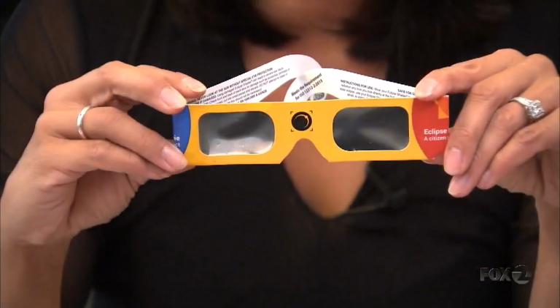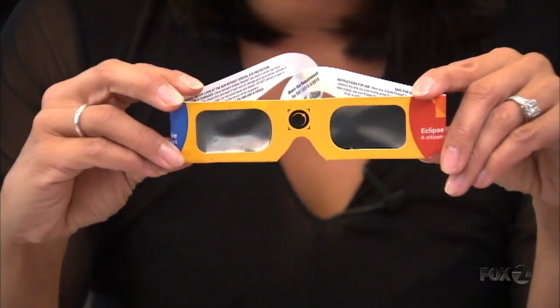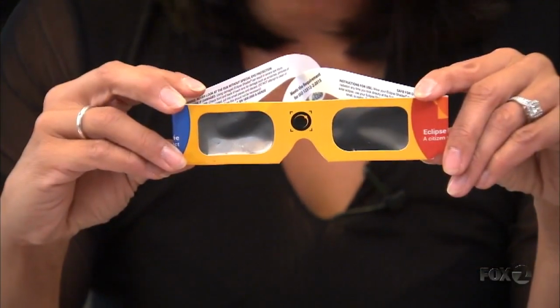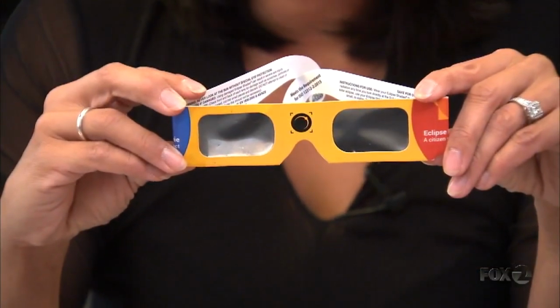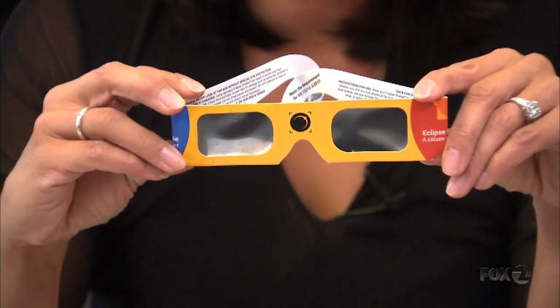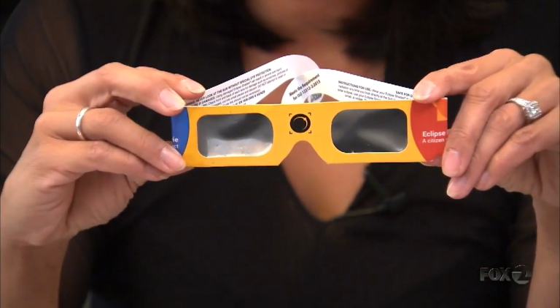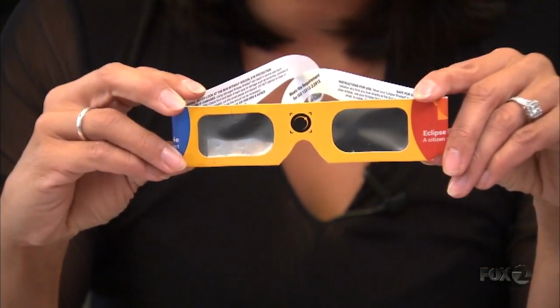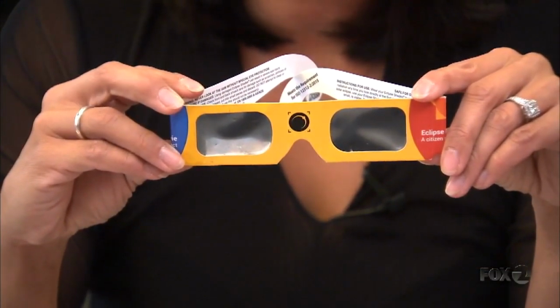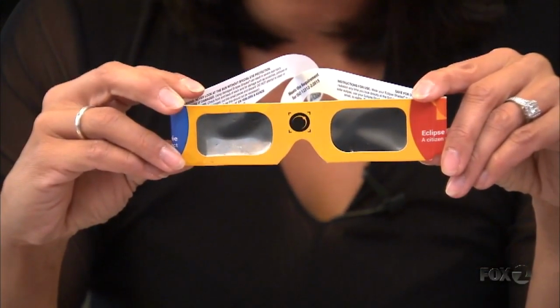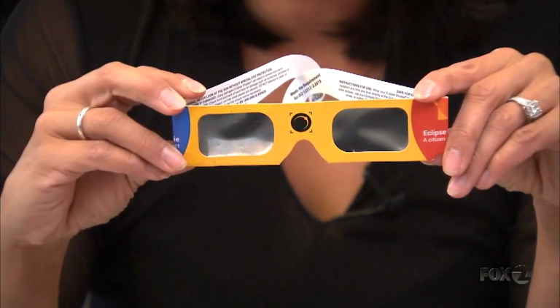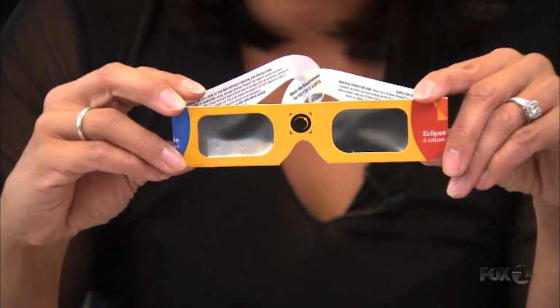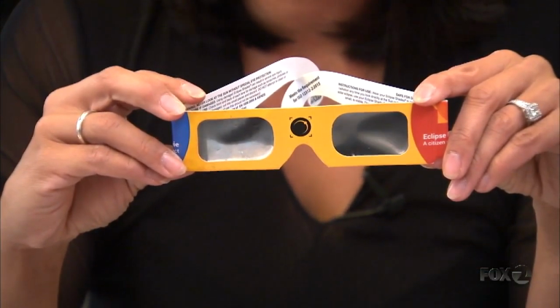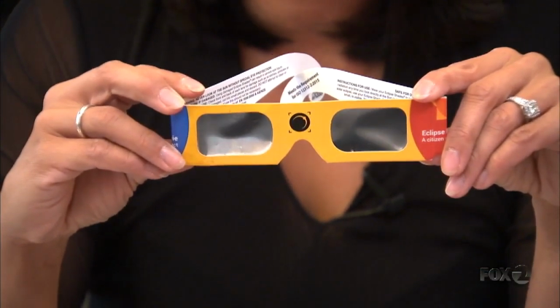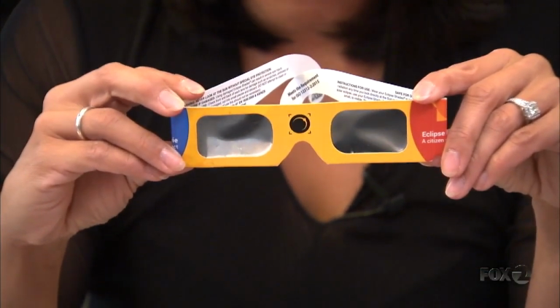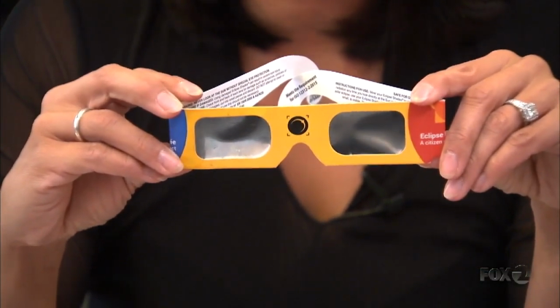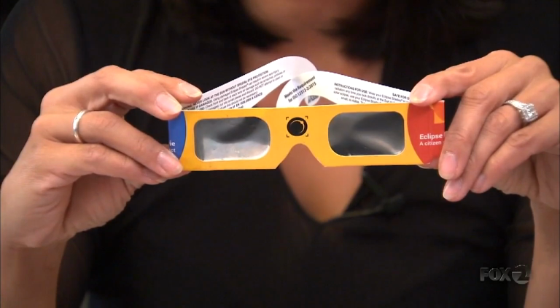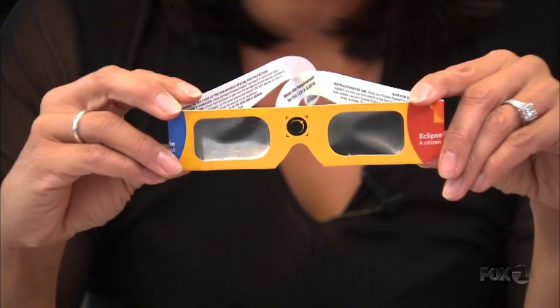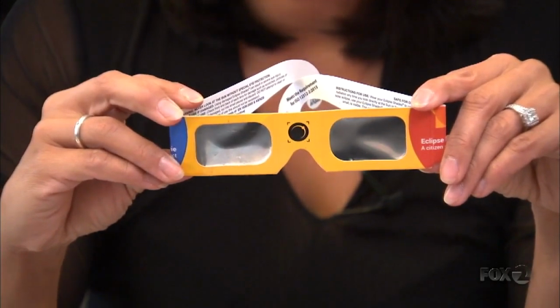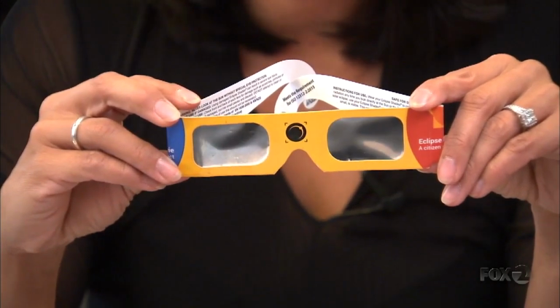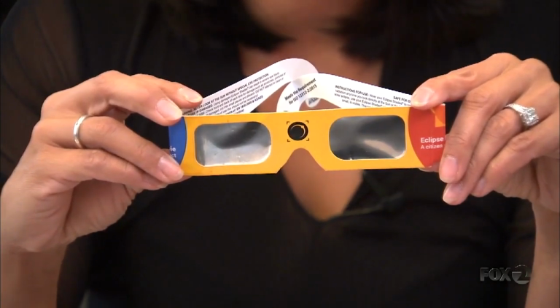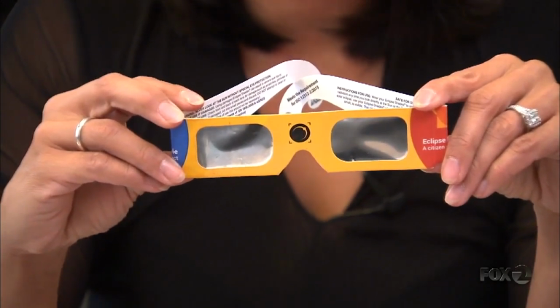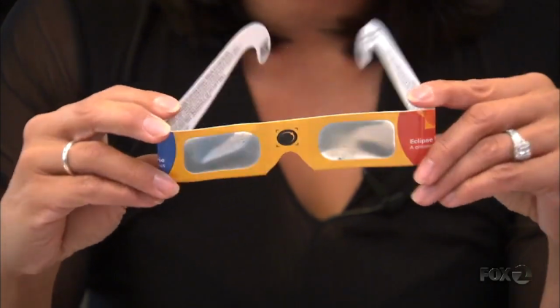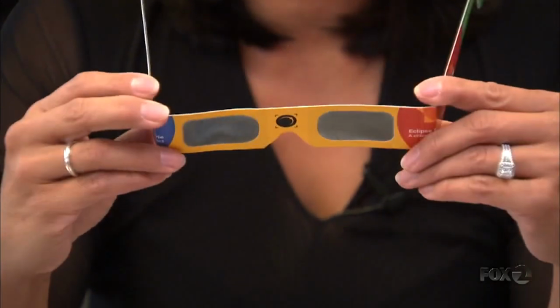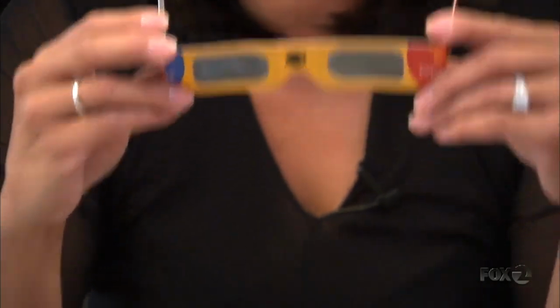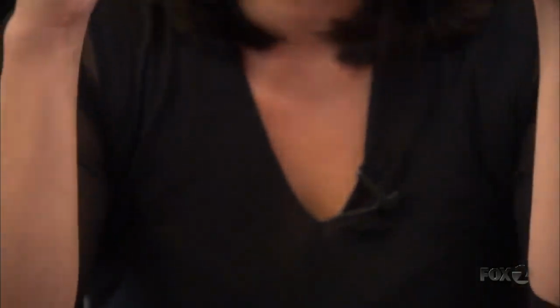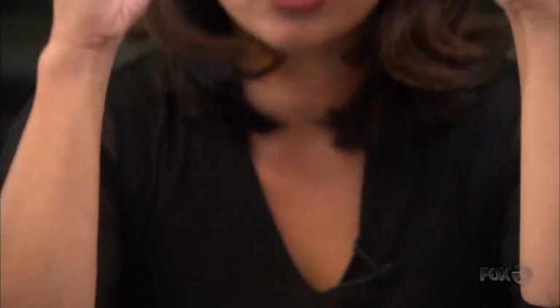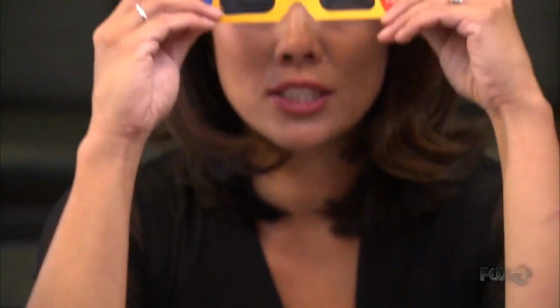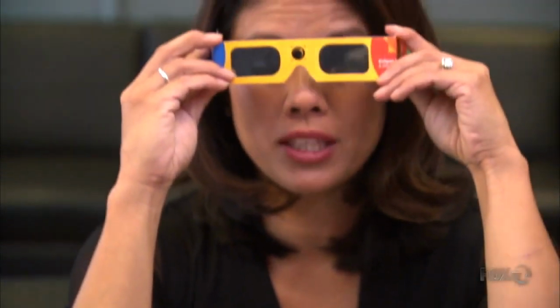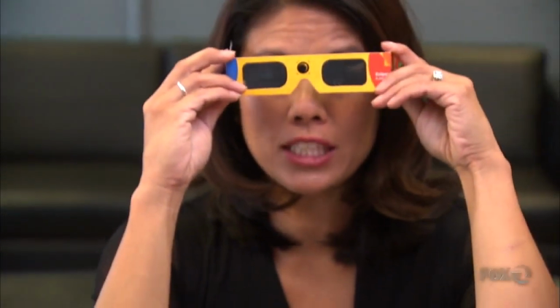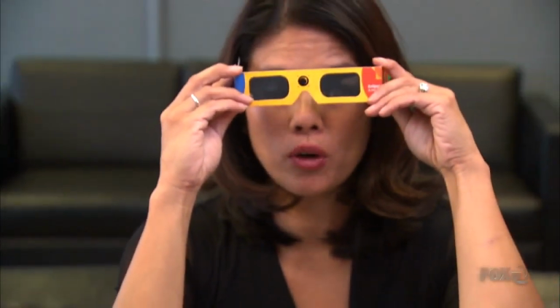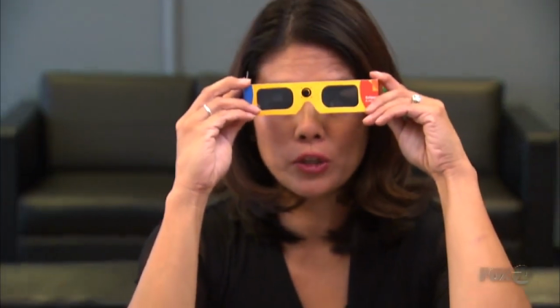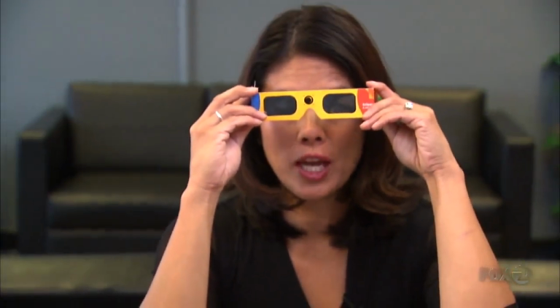If you want to watch the eclipse, the only way you can safely do that is with eclipse glasses. Make sure they're certified. If you can get your hands on some of these, then you are in good shape.